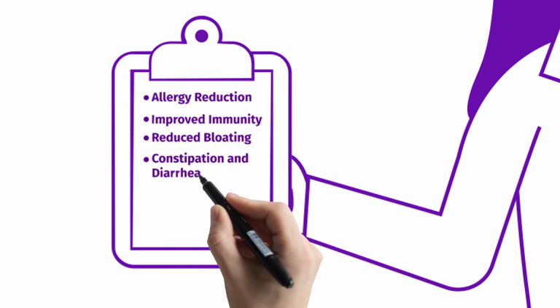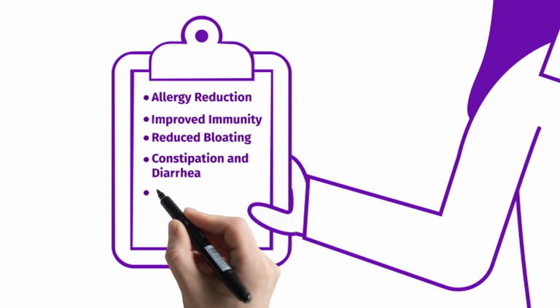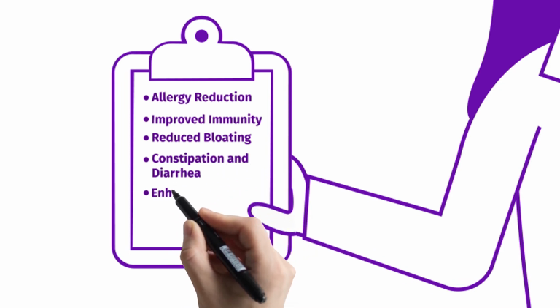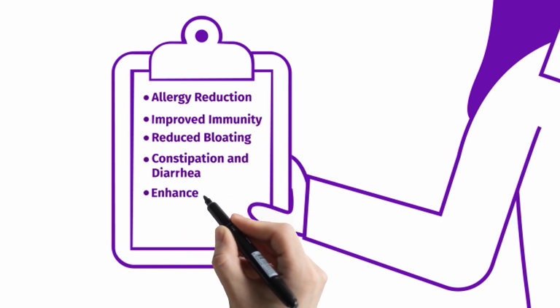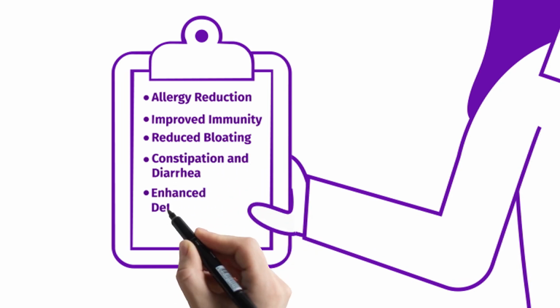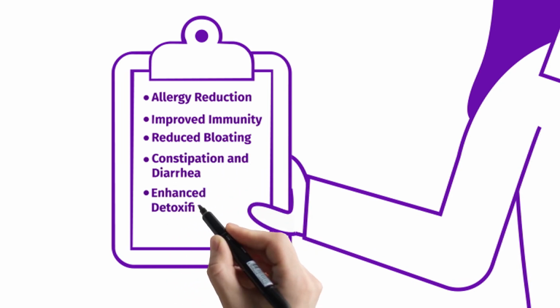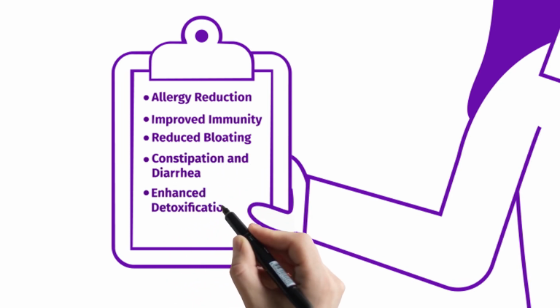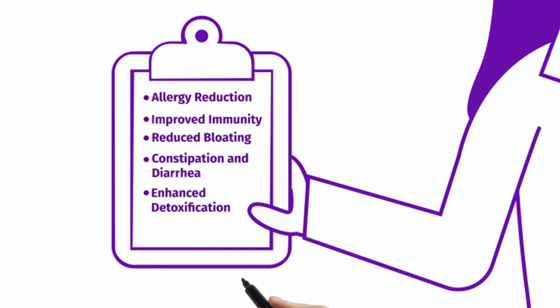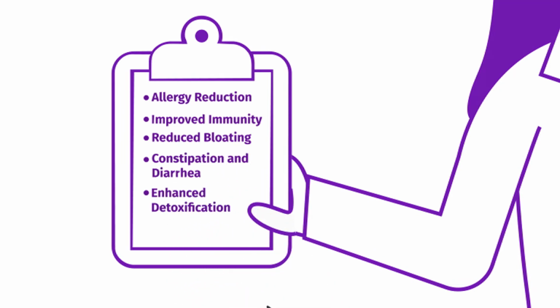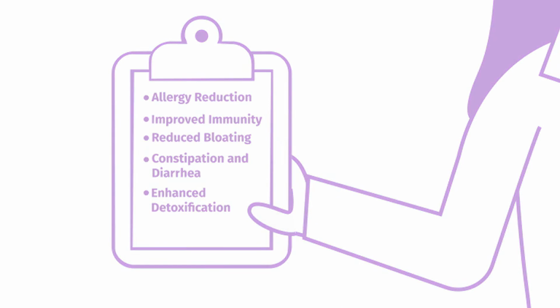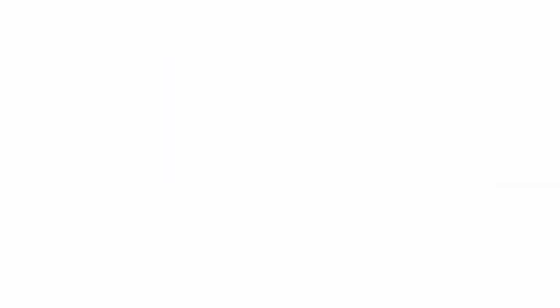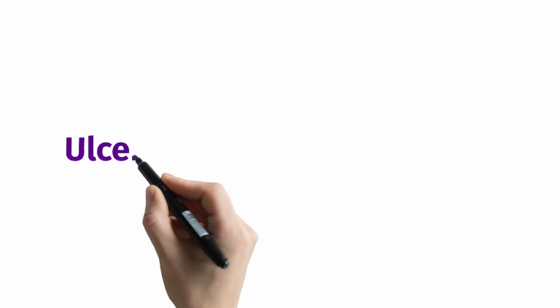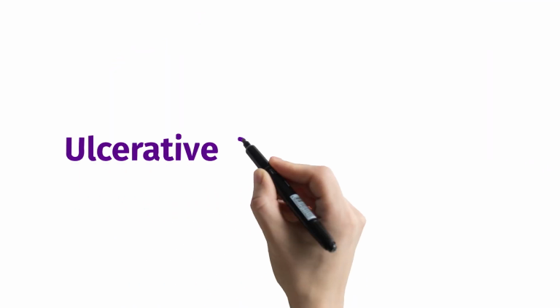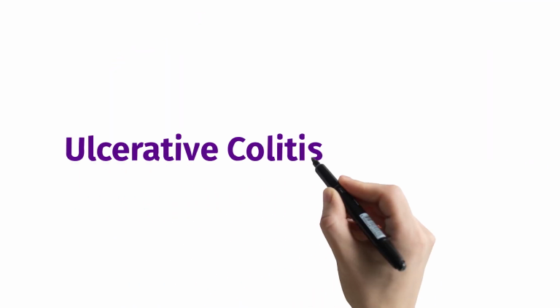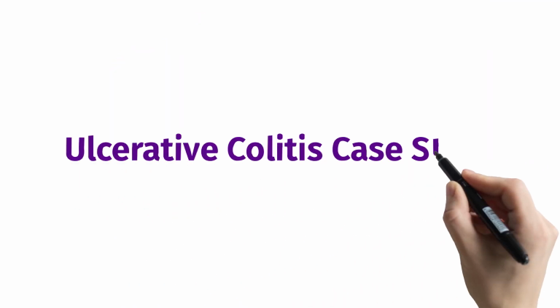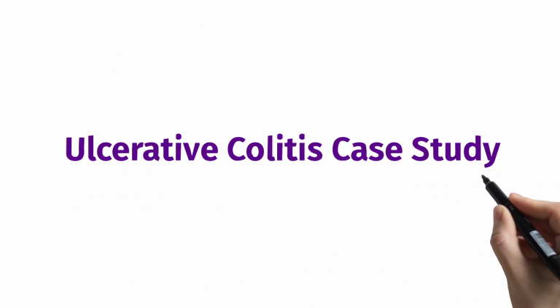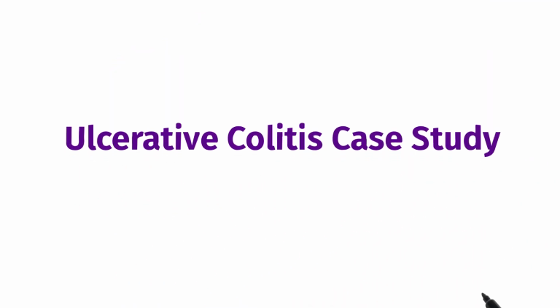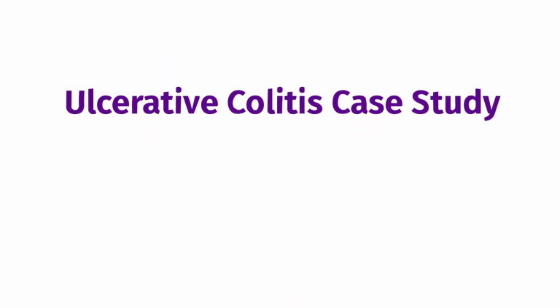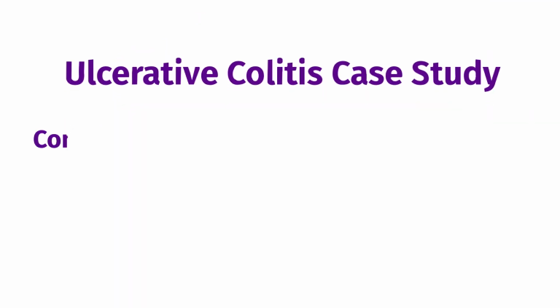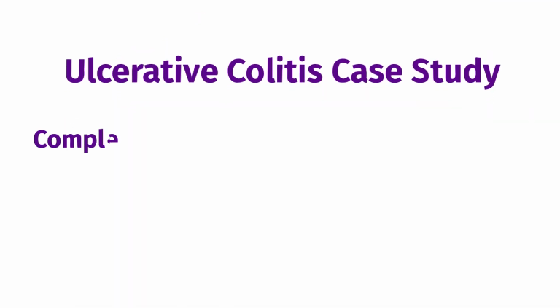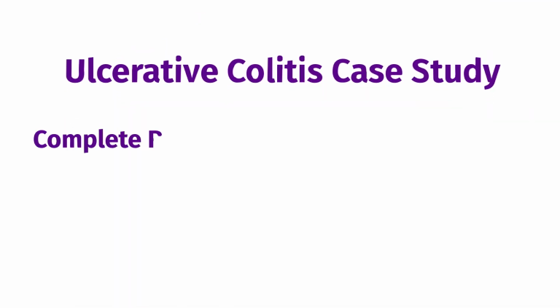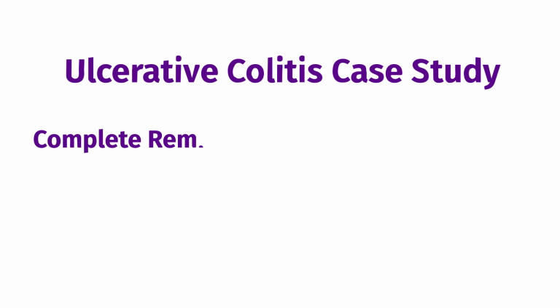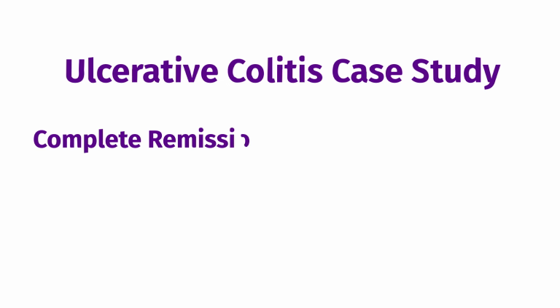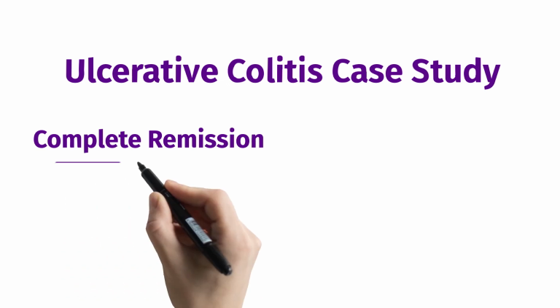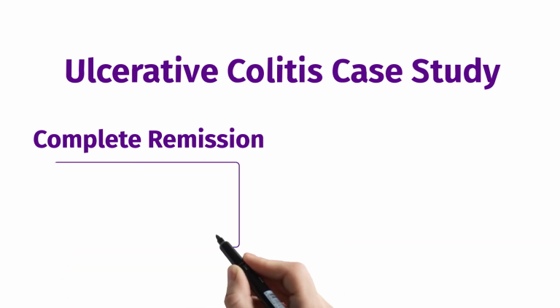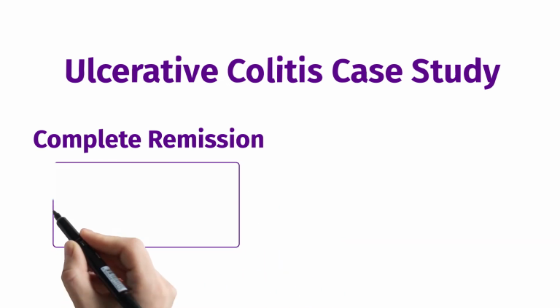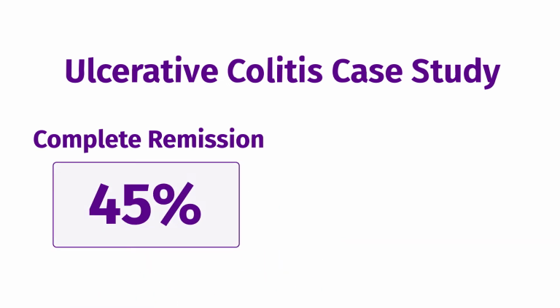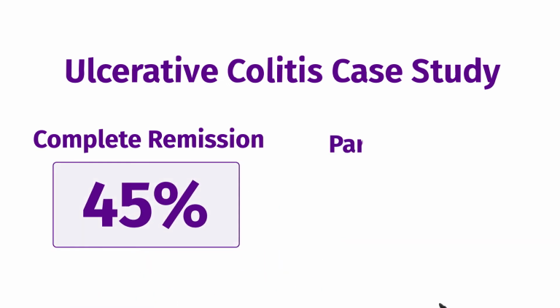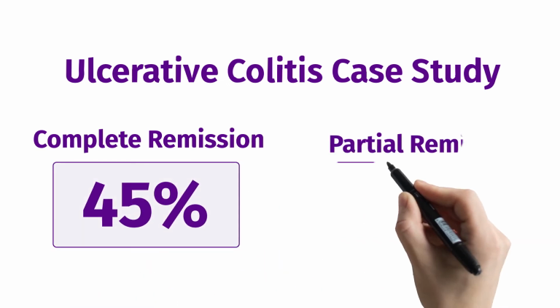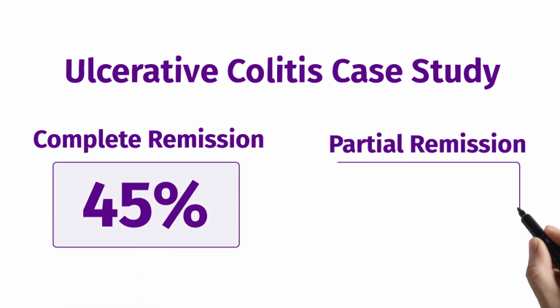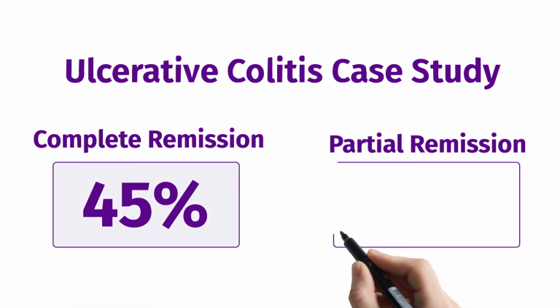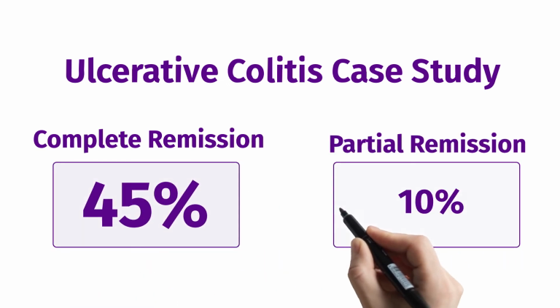In one study involving patients exhibiting symptoms of ulcerative colitis, 45% of patients exhibited complete remission, with an additional 10% showing partial remission.